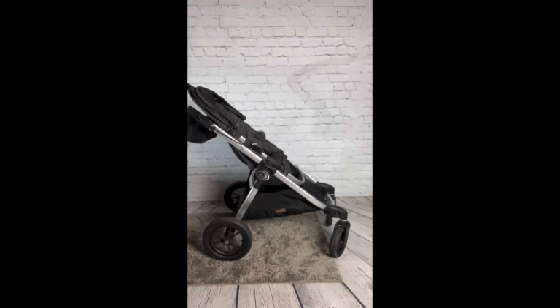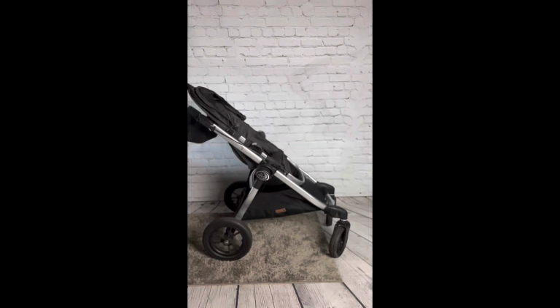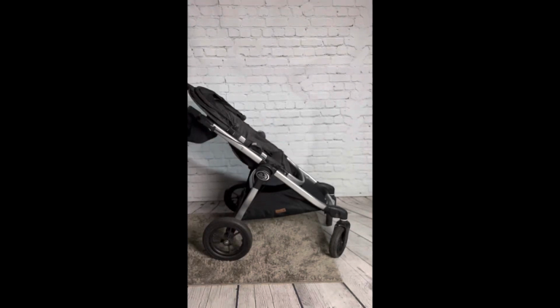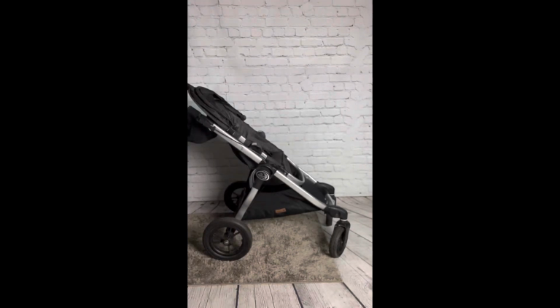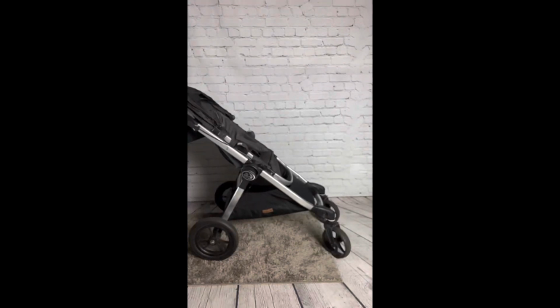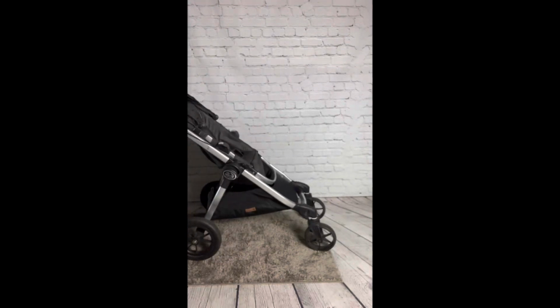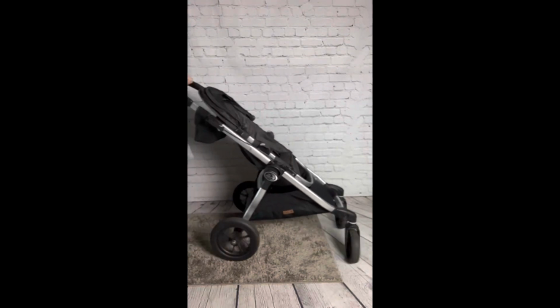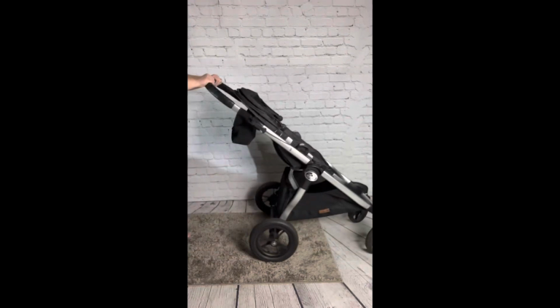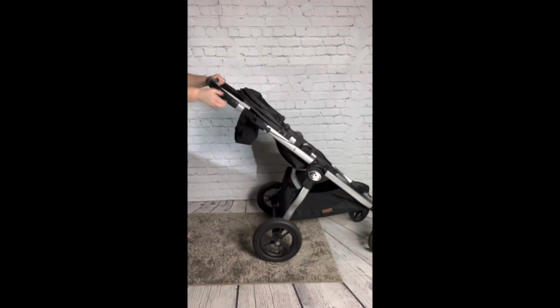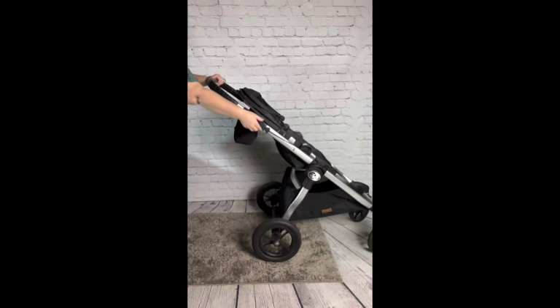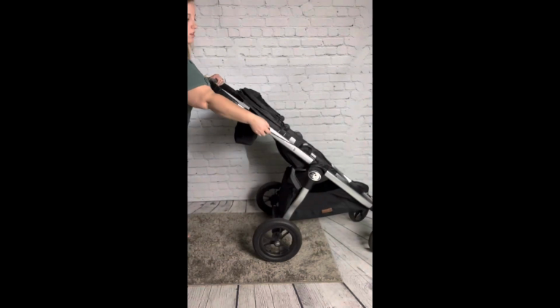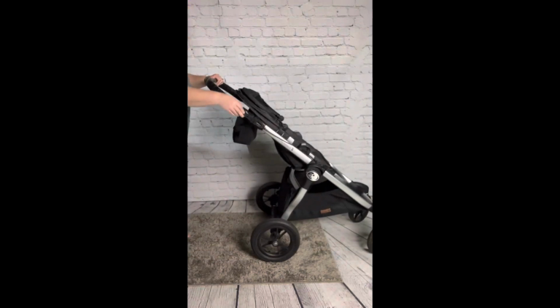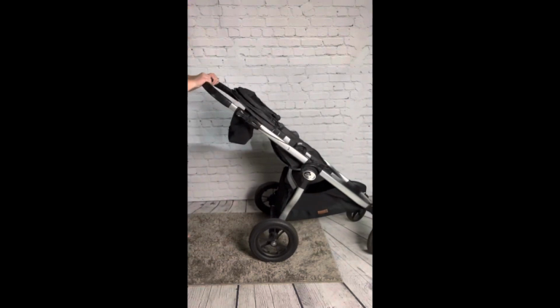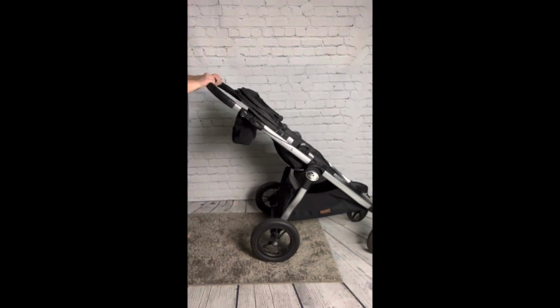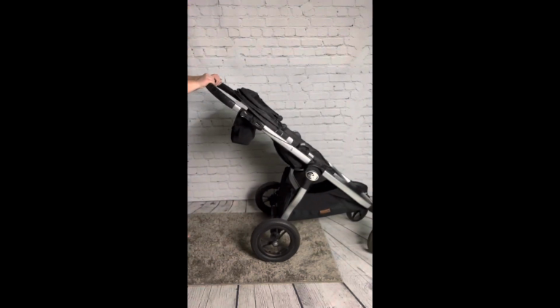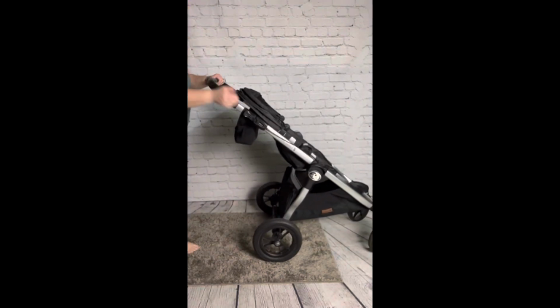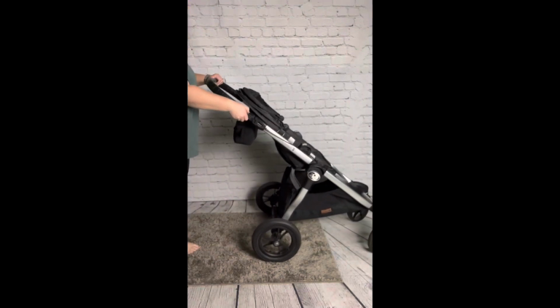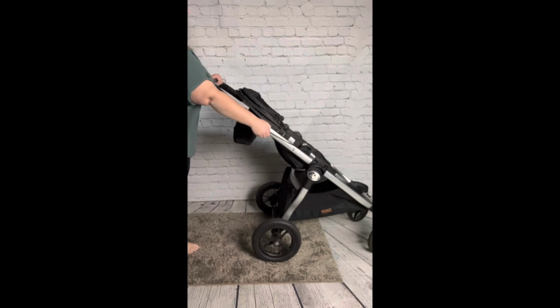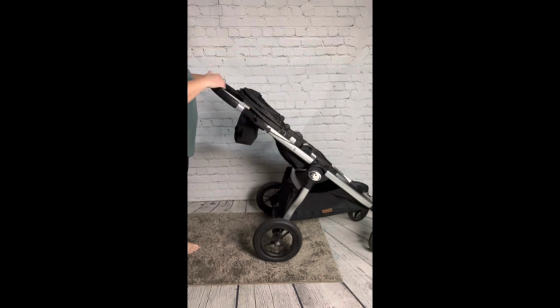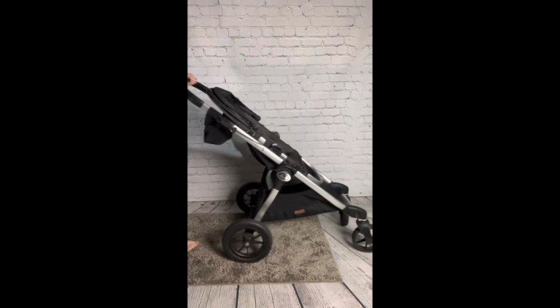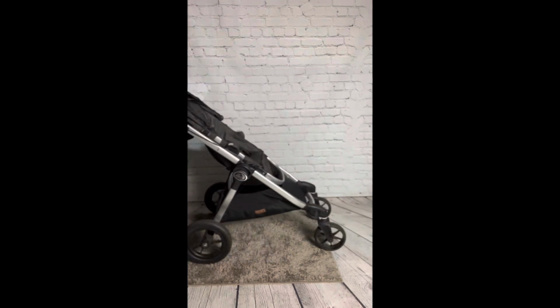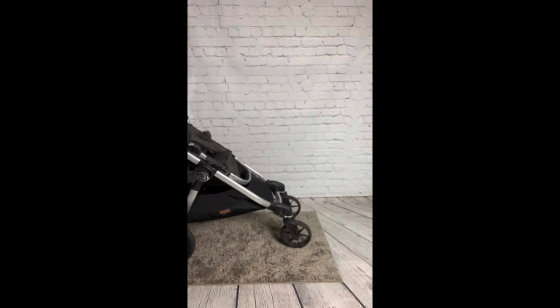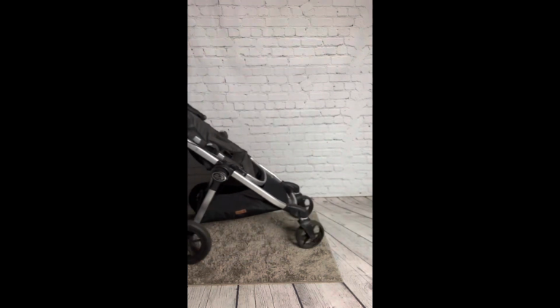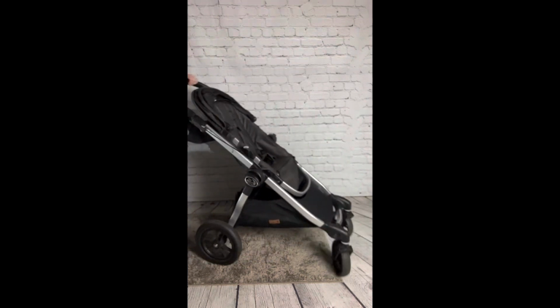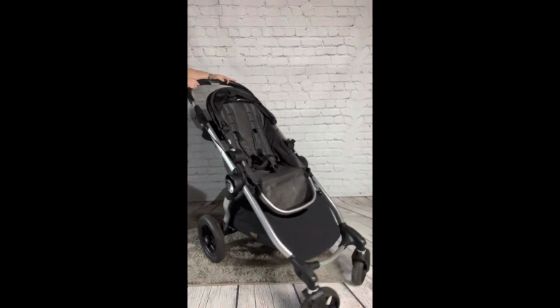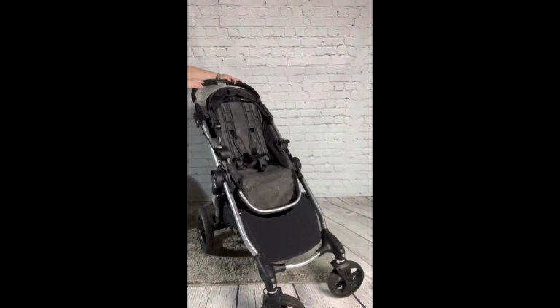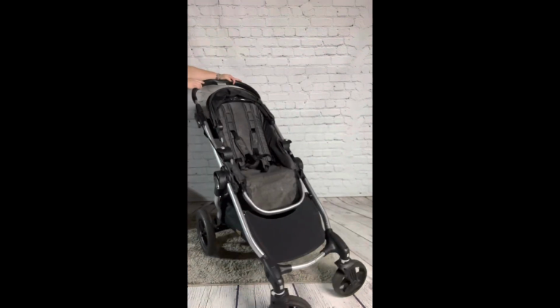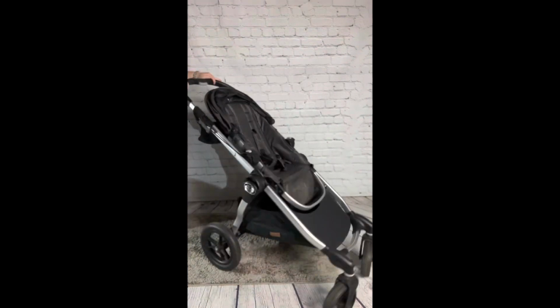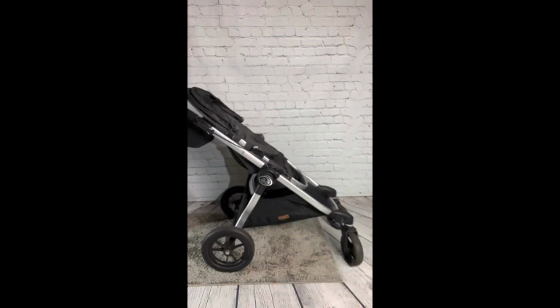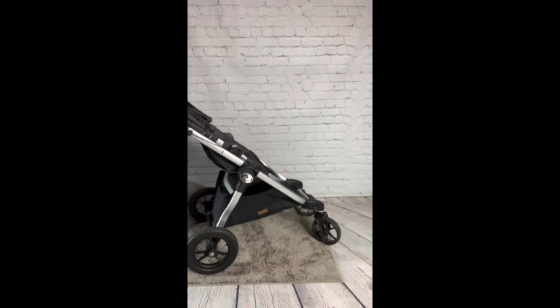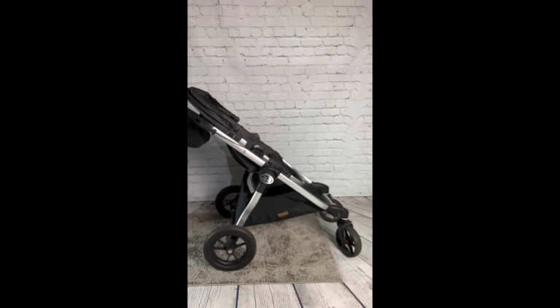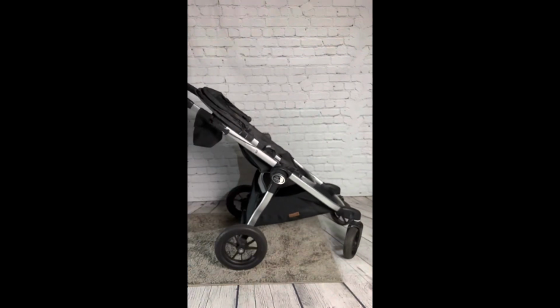The Baby Jogger City Select Stroller is the perfect stroller for a growing family. Start off as a single stroller and when your family grows, so does the stroller.